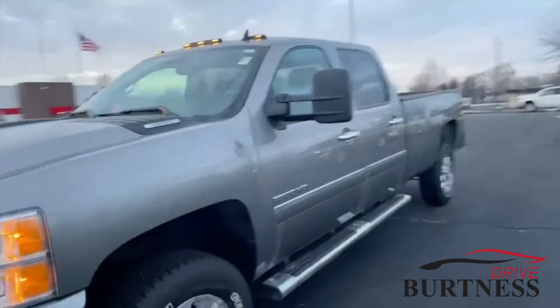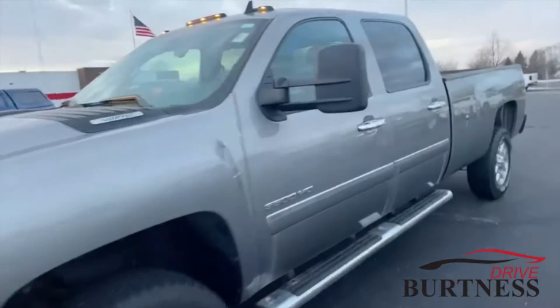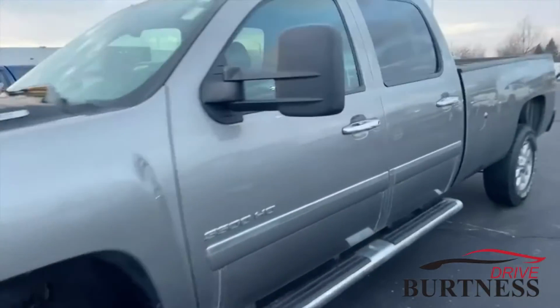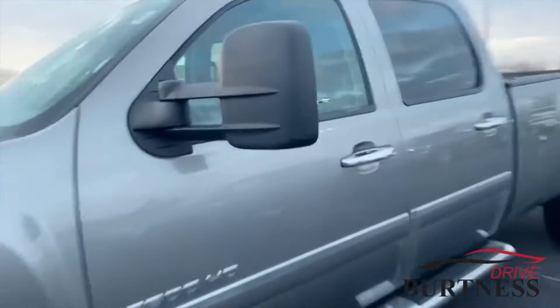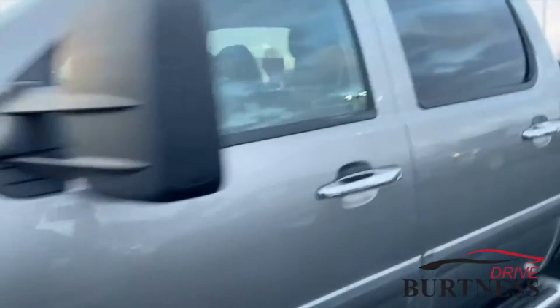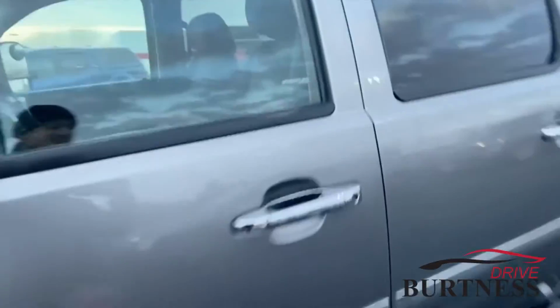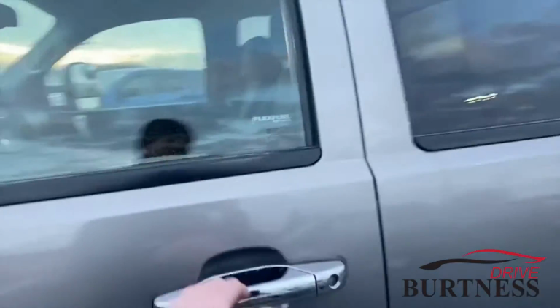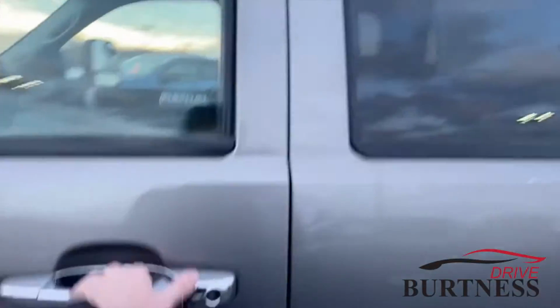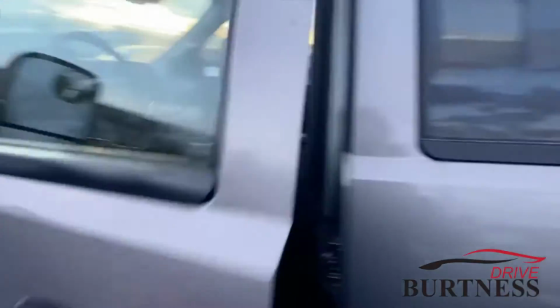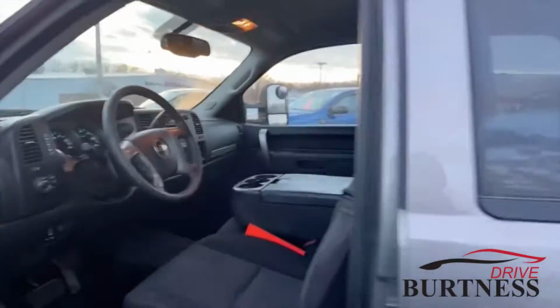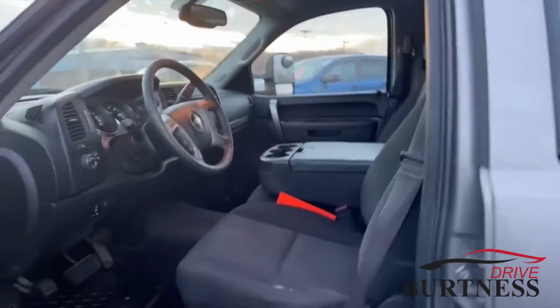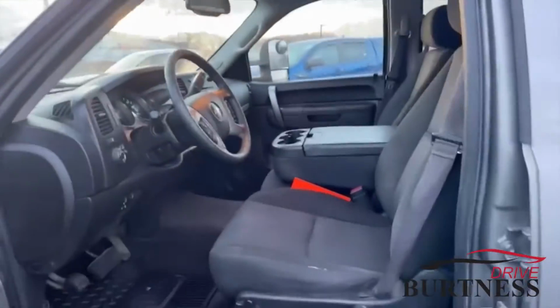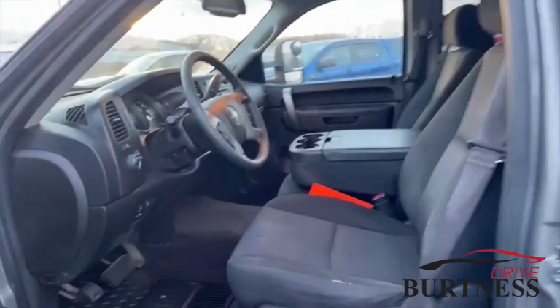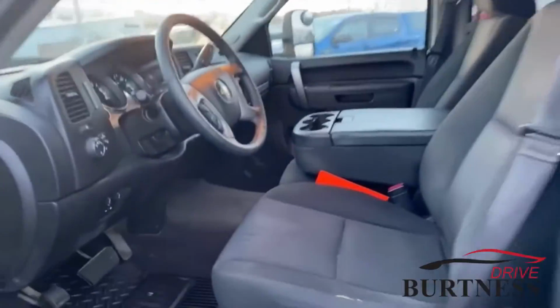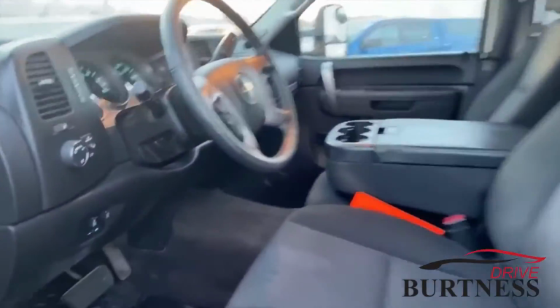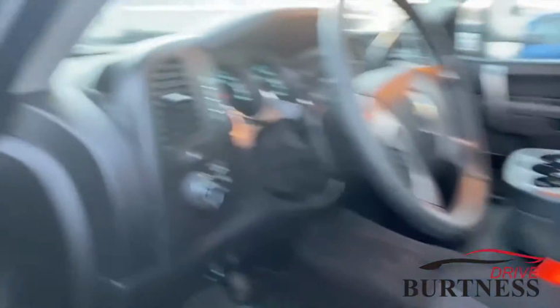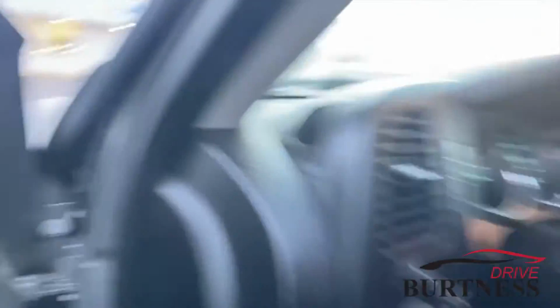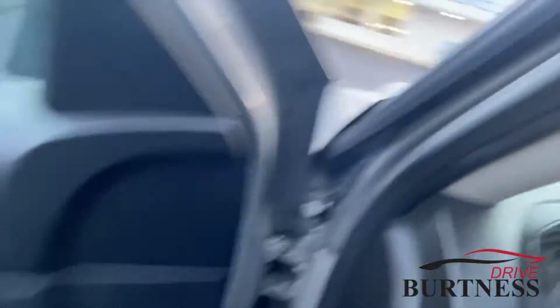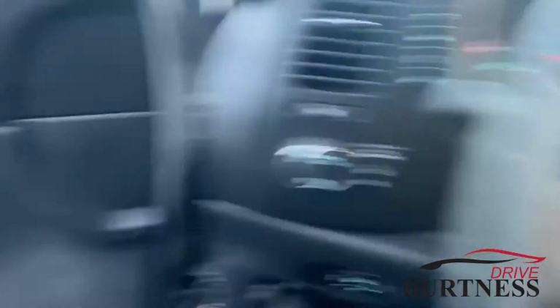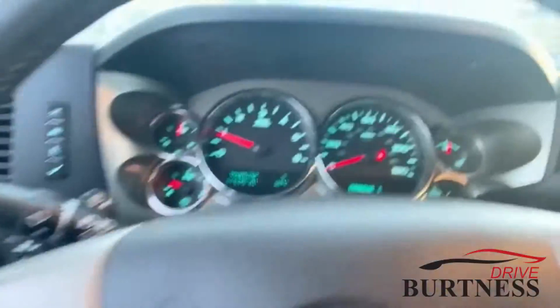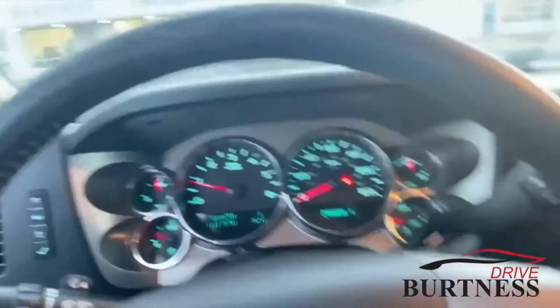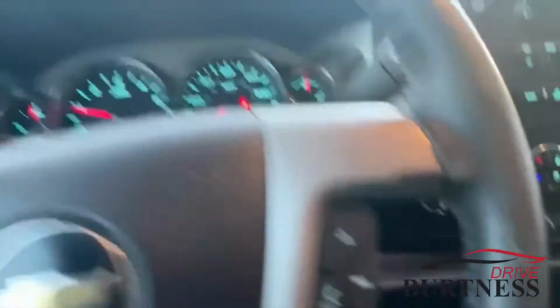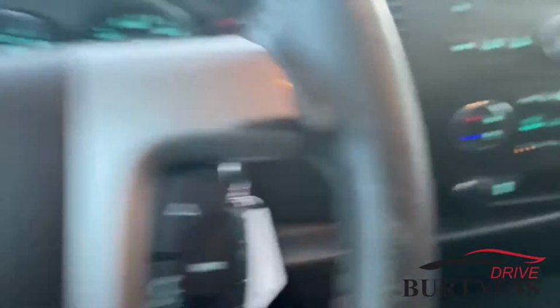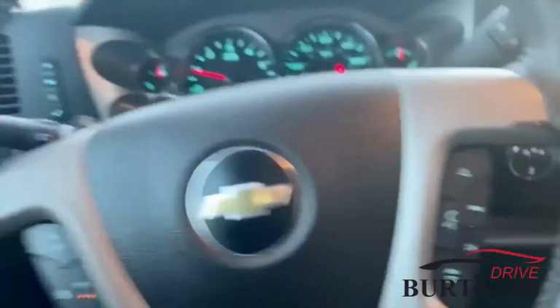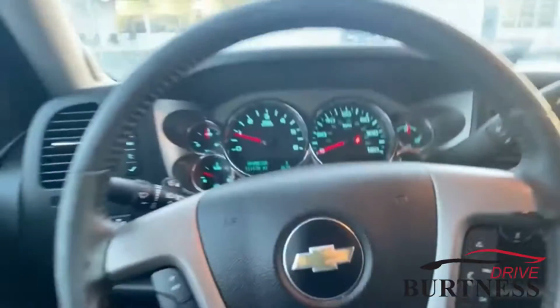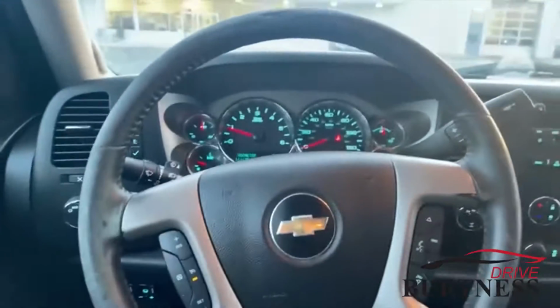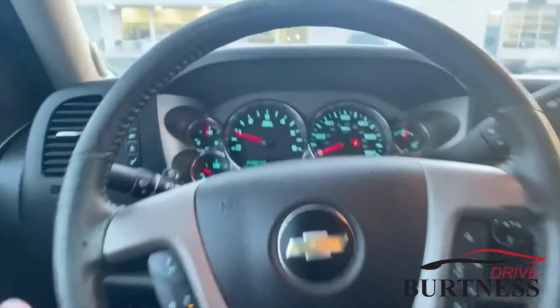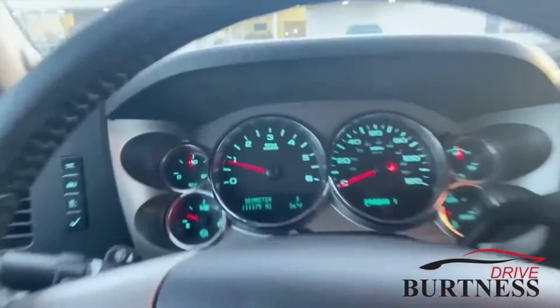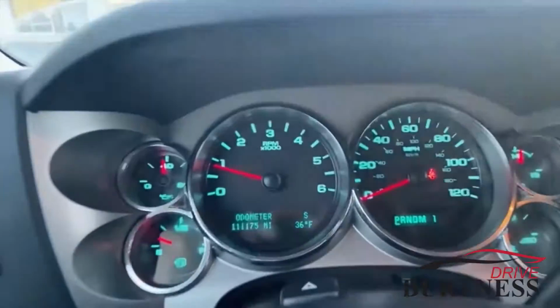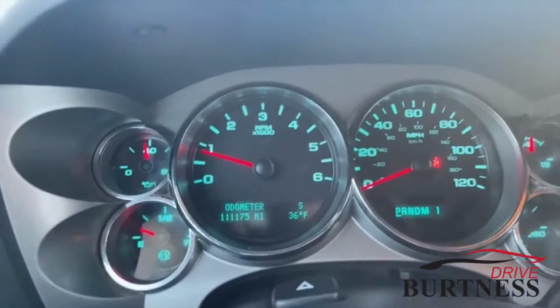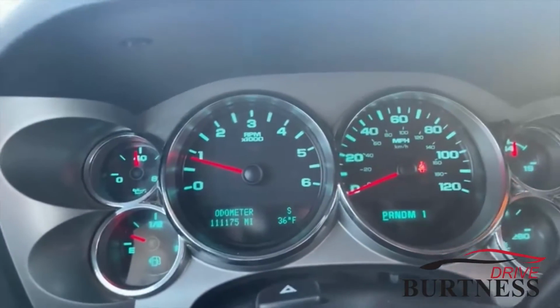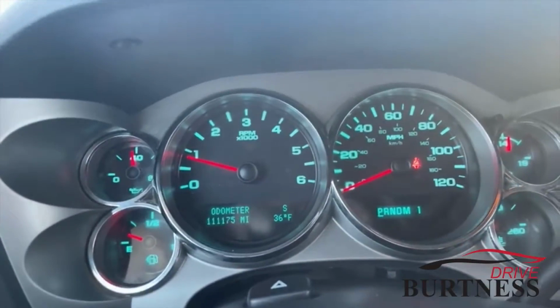Vortex 6.0 liter V8 — you will not find a more dependable vehicle with that motor. Check this out.